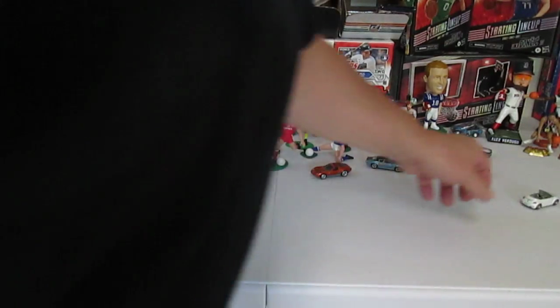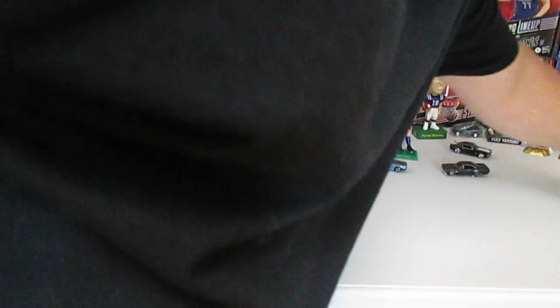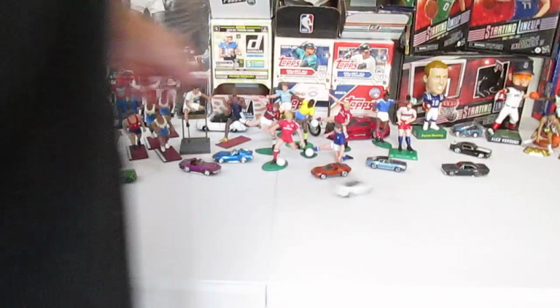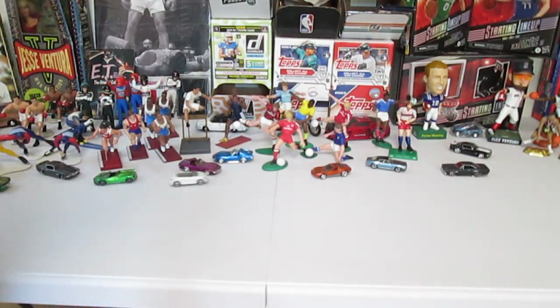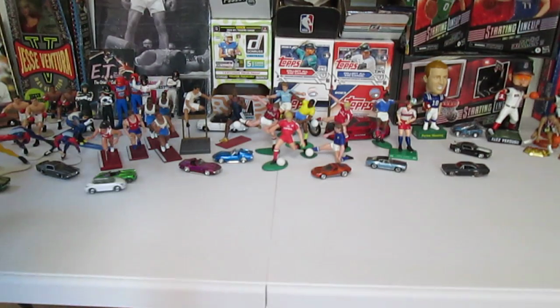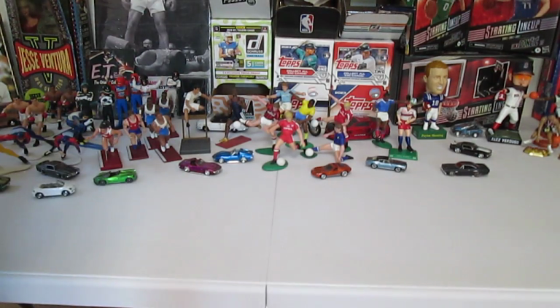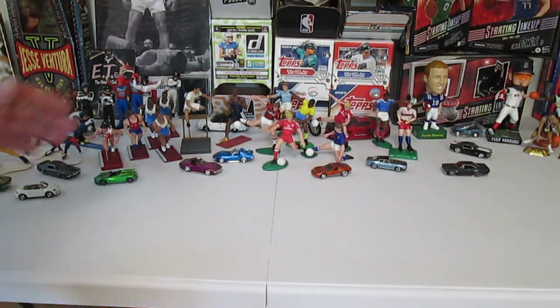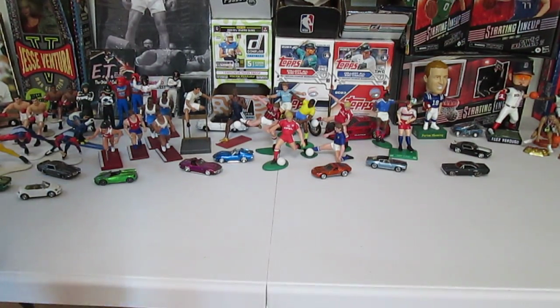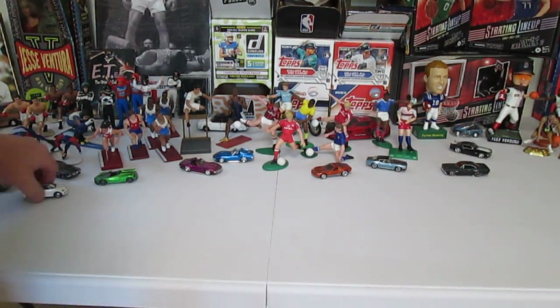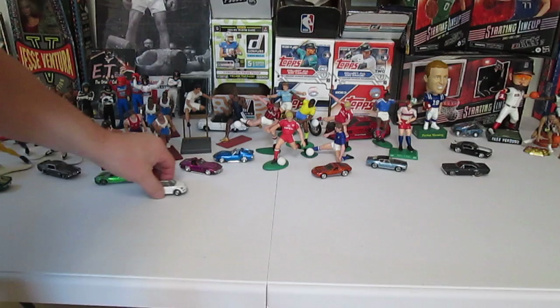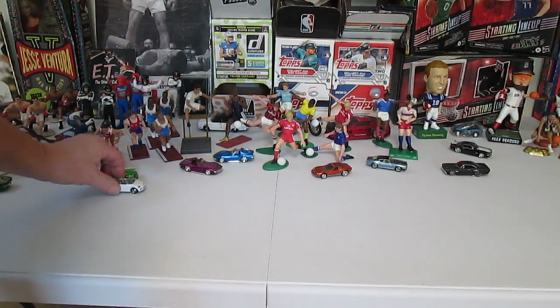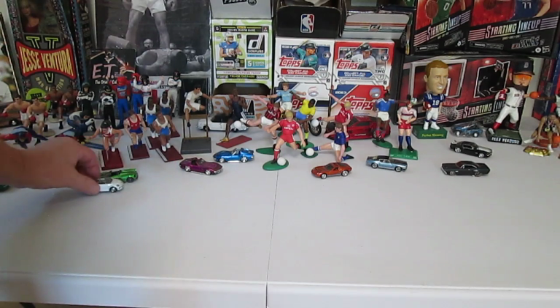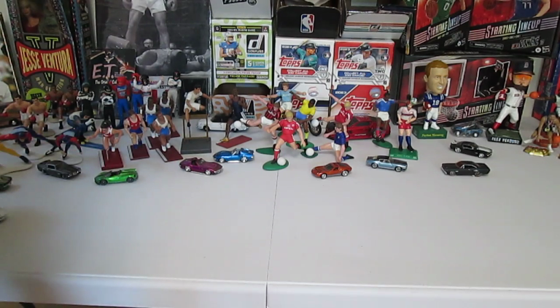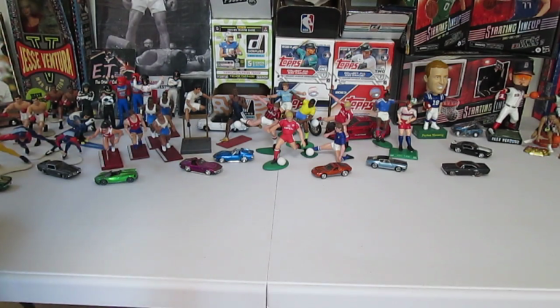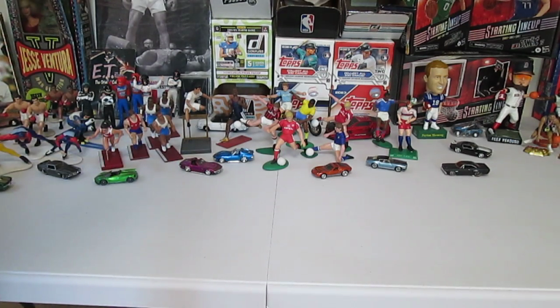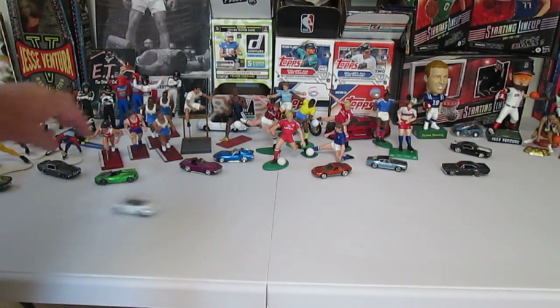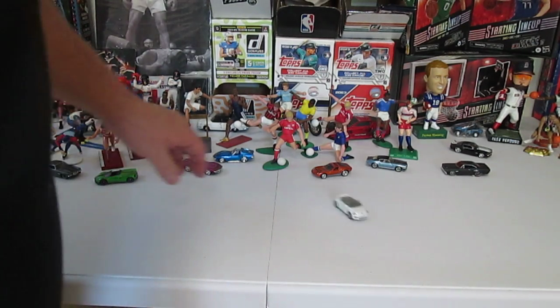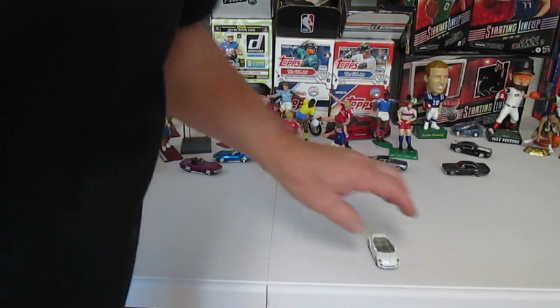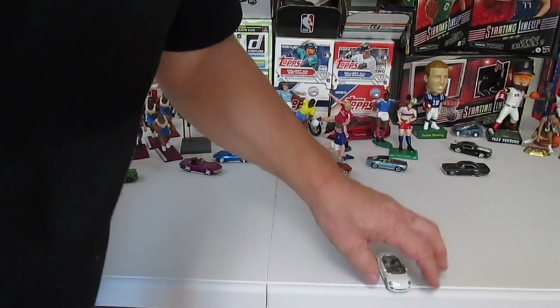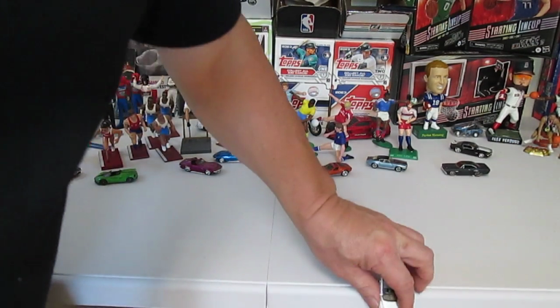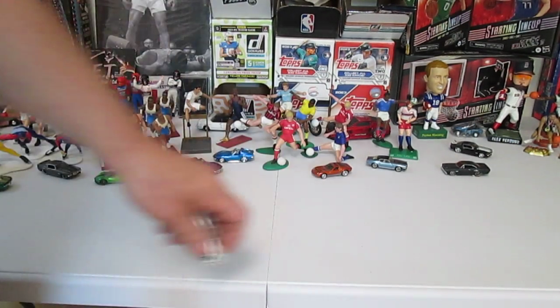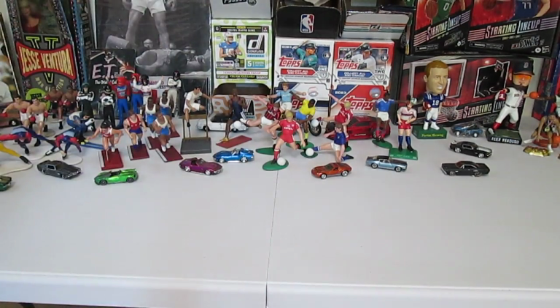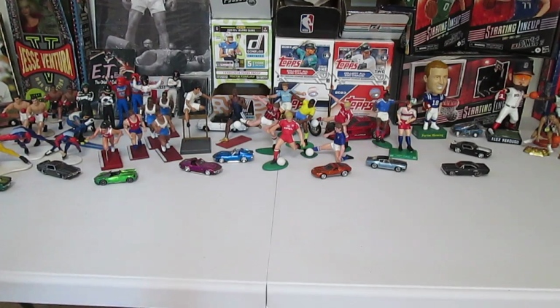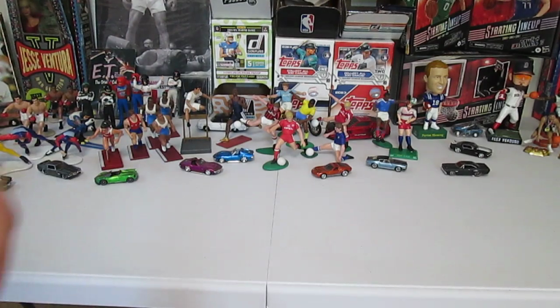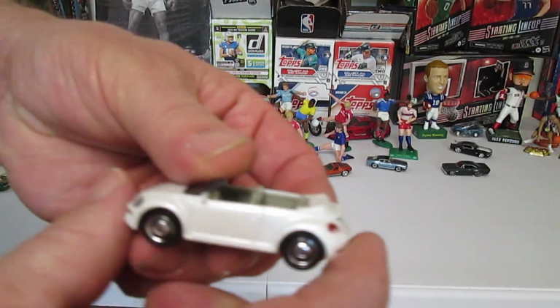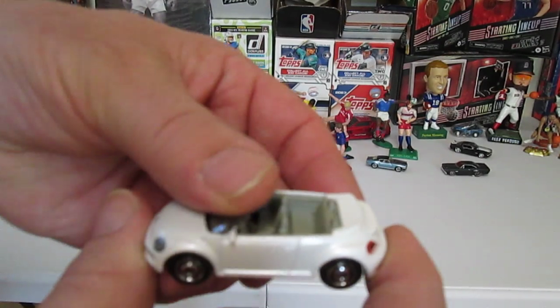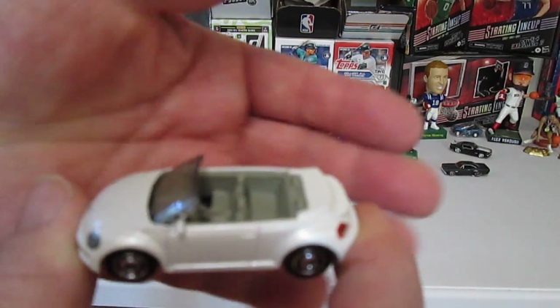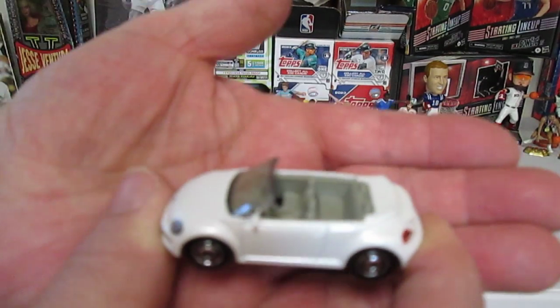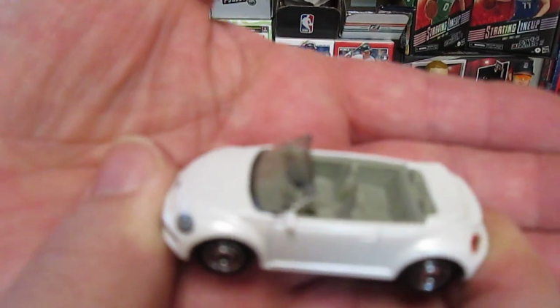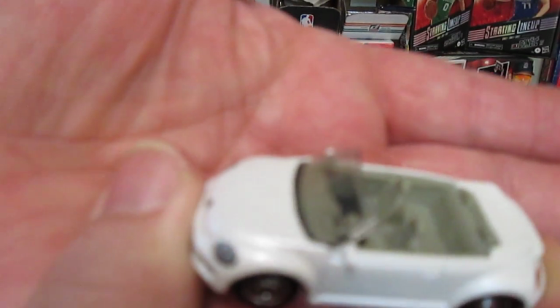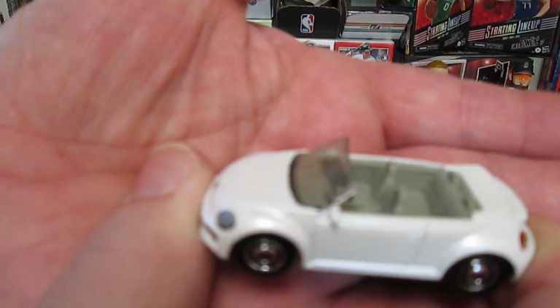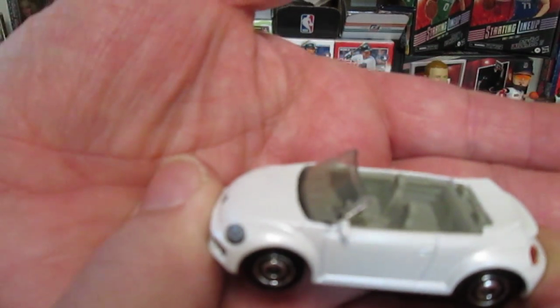Shoom — whoa! That was so cool. It smoothed right by, hit nothing. Boom — almost fell off the table on that one. Sick little ride.